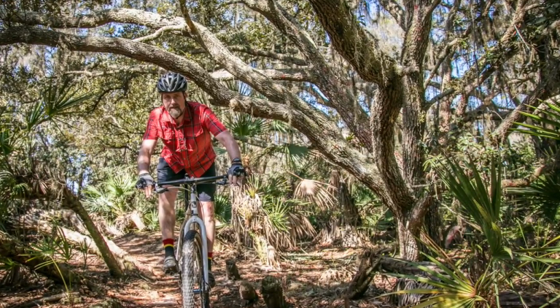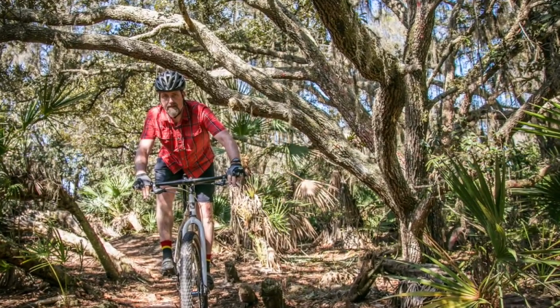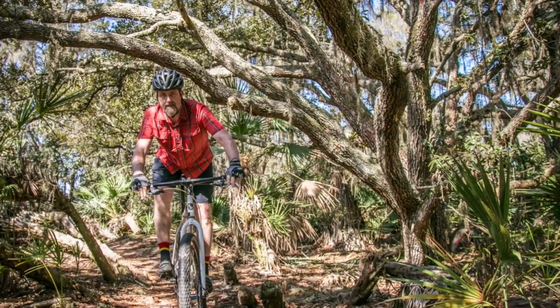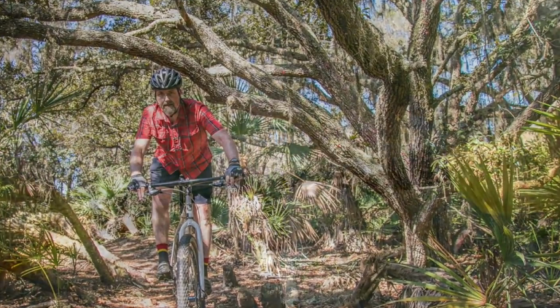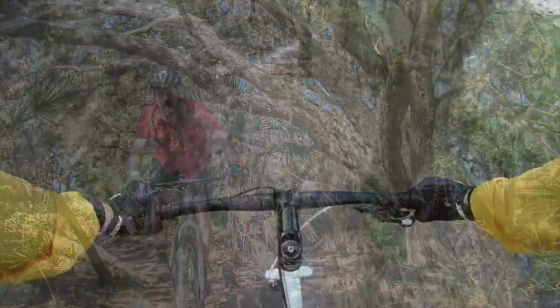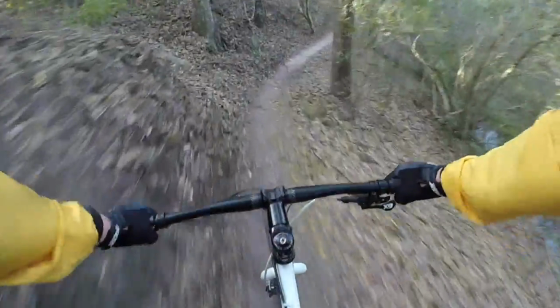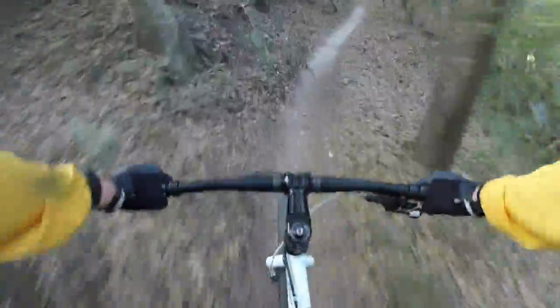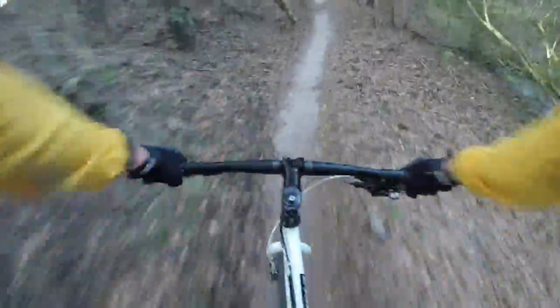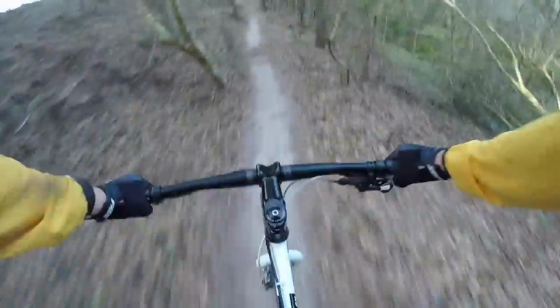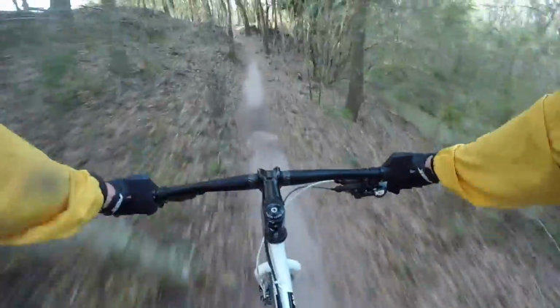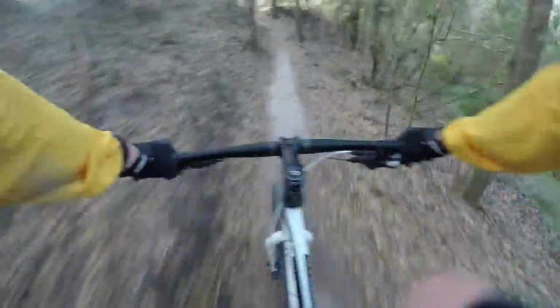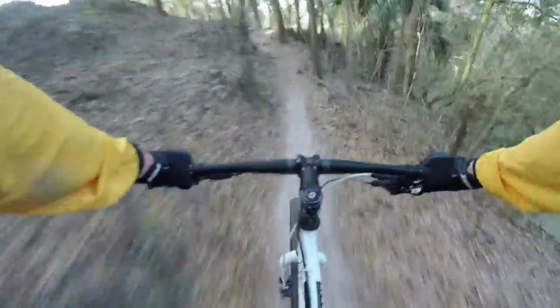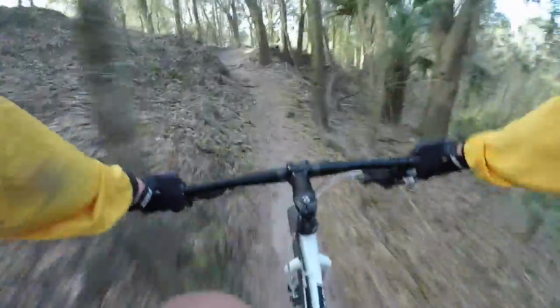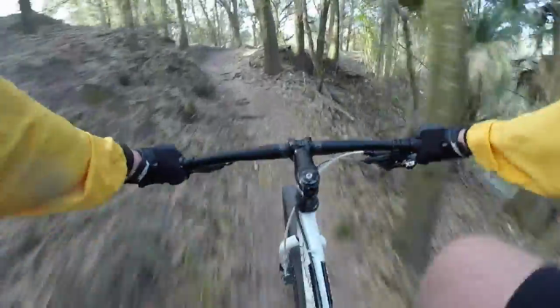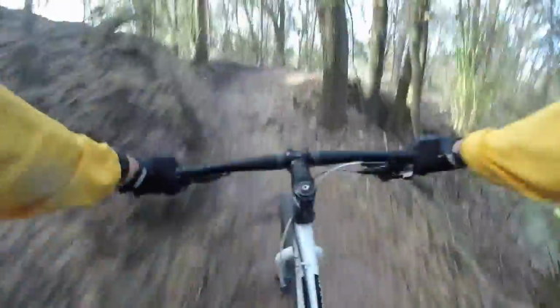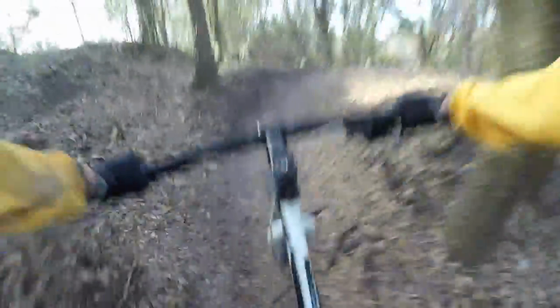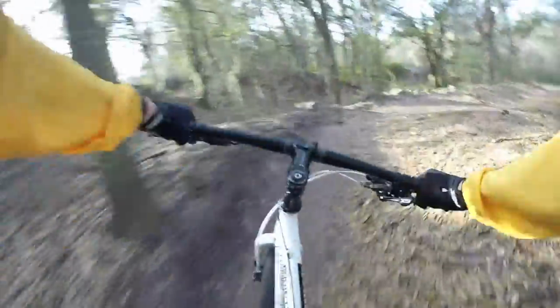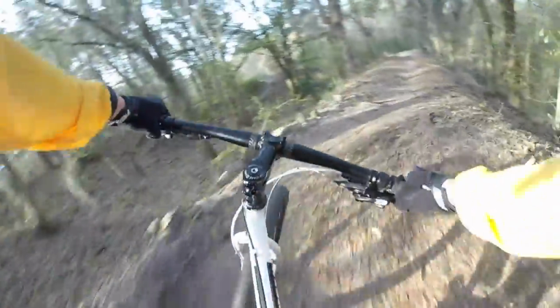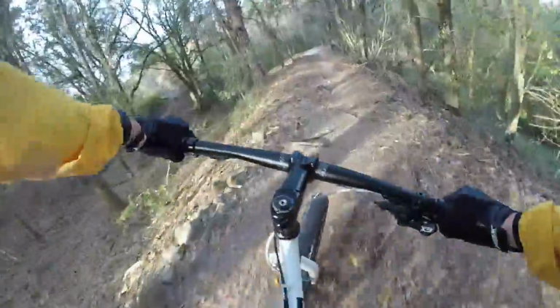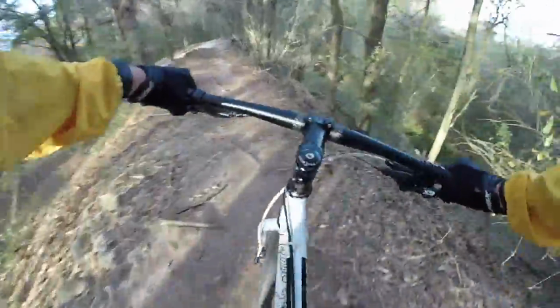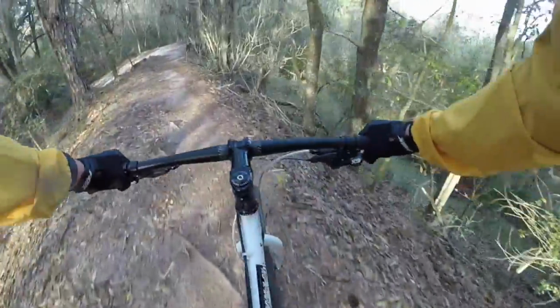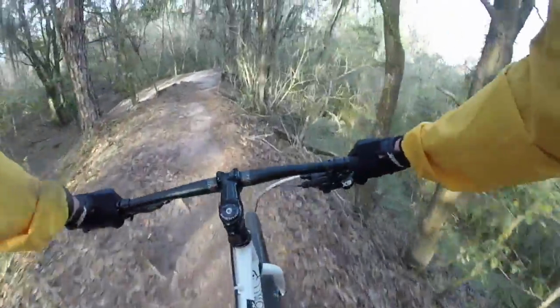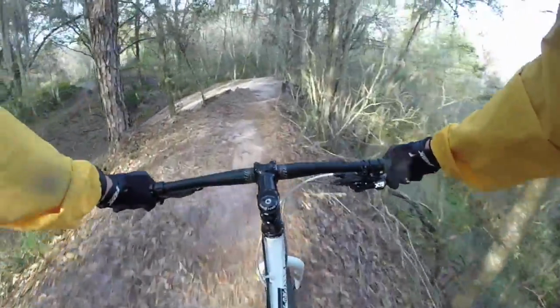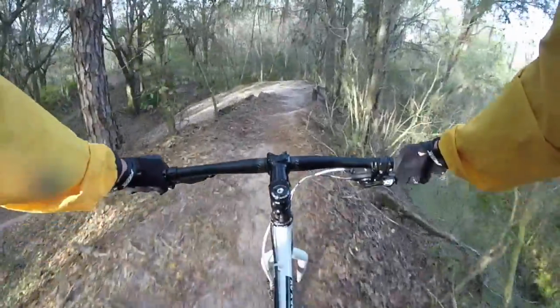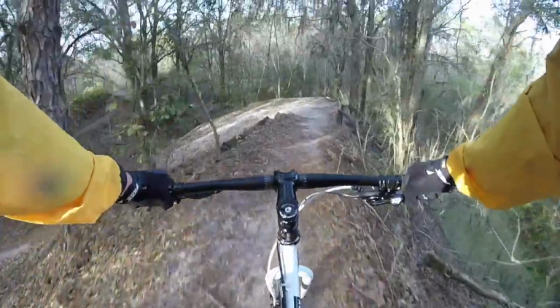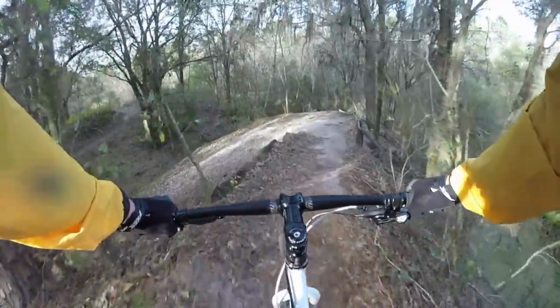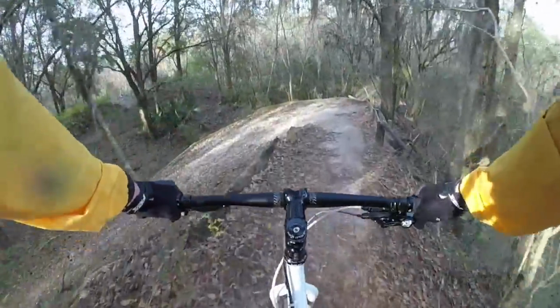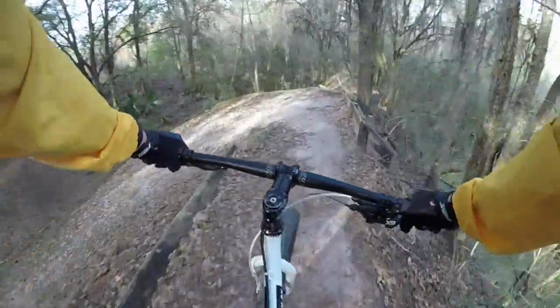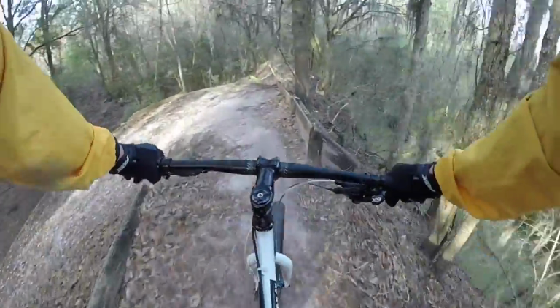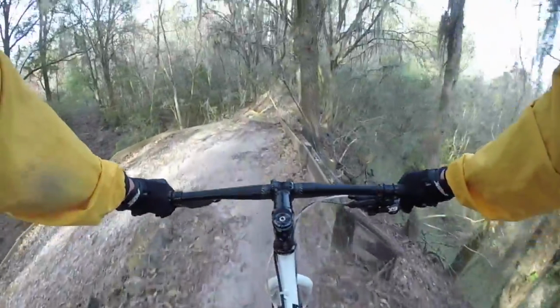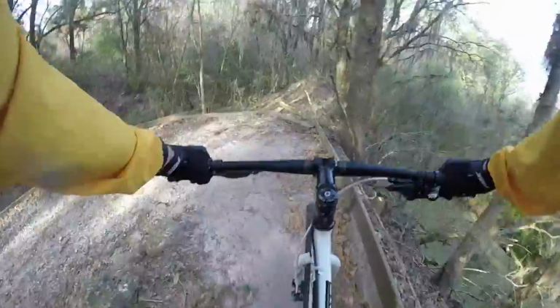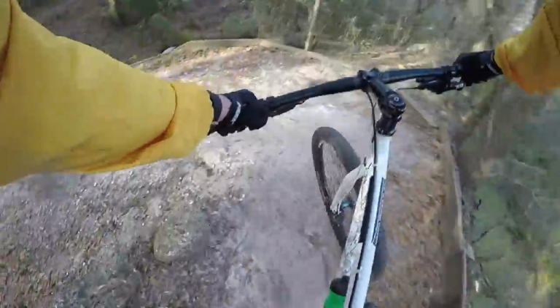This was the second trail system I had ridden that was managed by SWAMP, and I'm really impressed with their work. Their website is super helpful, the maps are clear, the trails are well marked, and it really seems like they're making great strides in making Florida an awesome state for mountain biking.